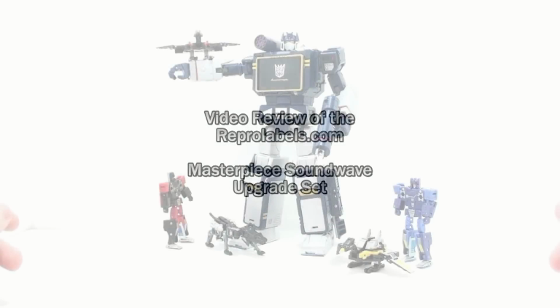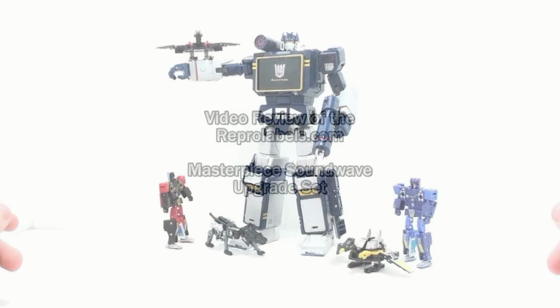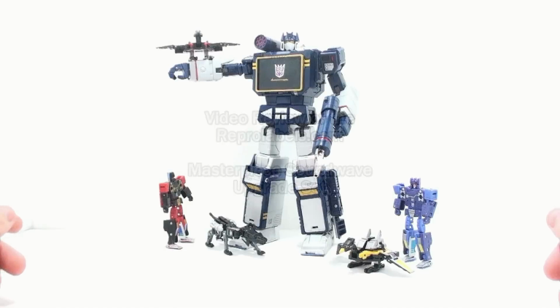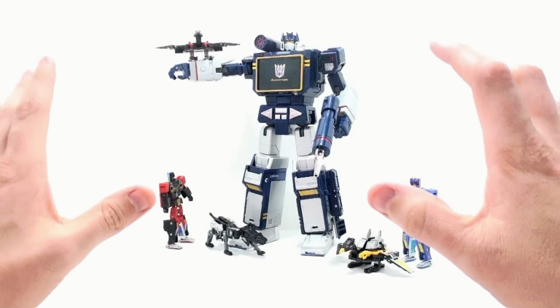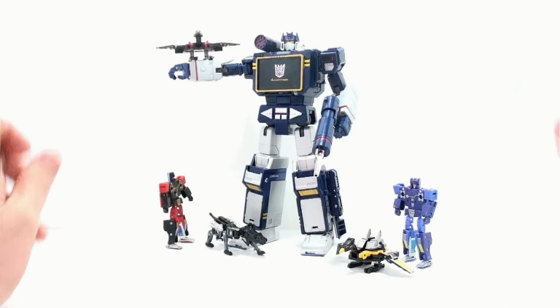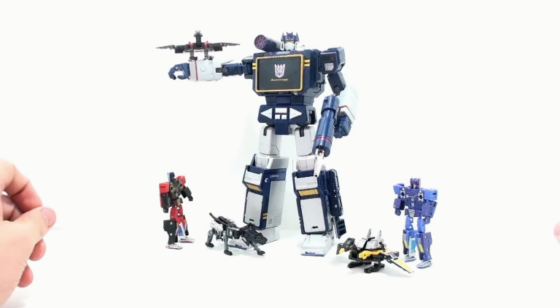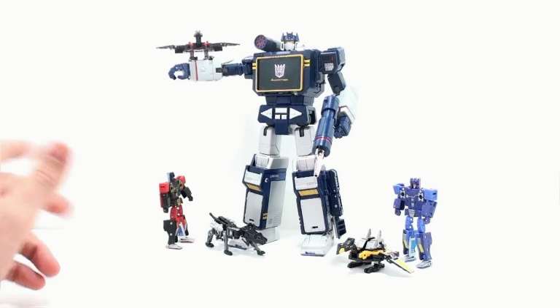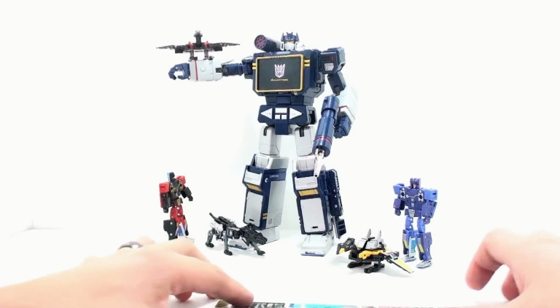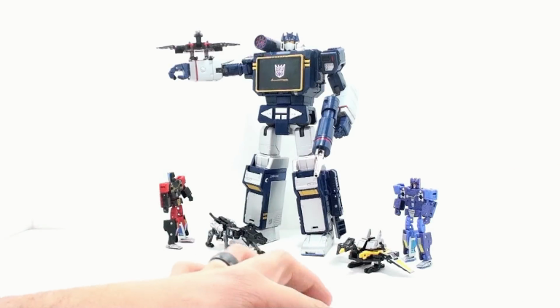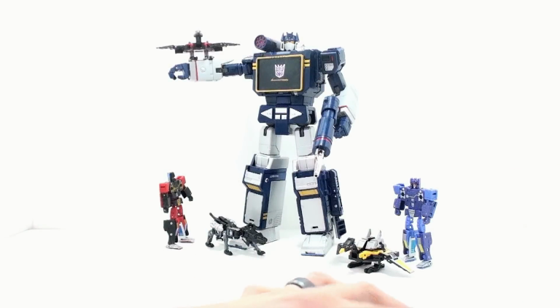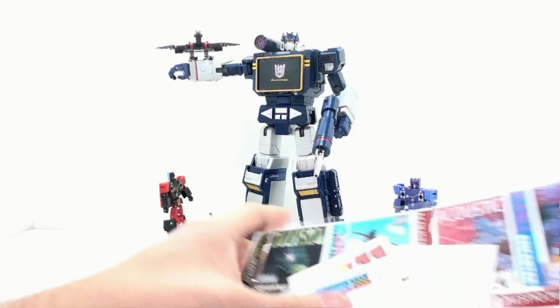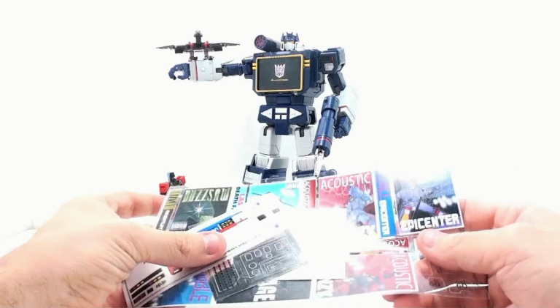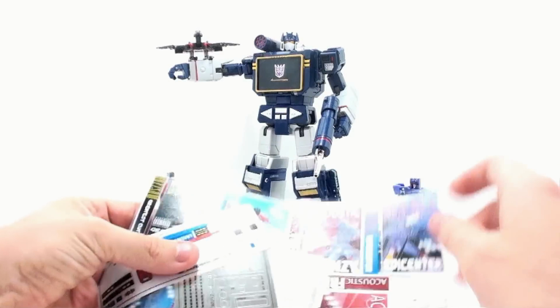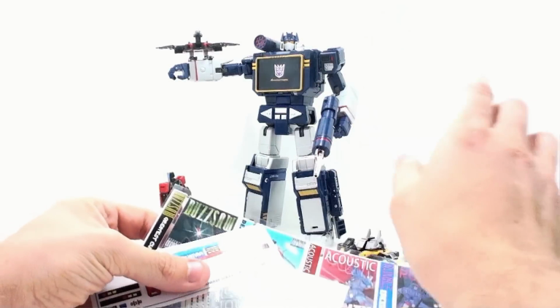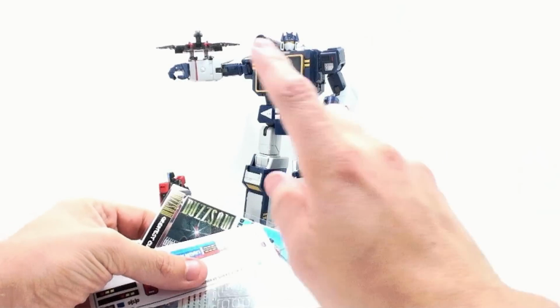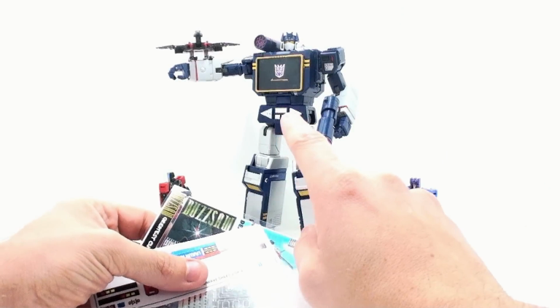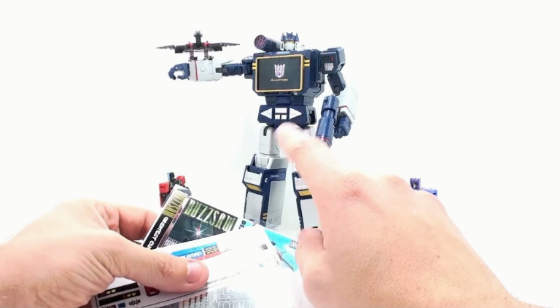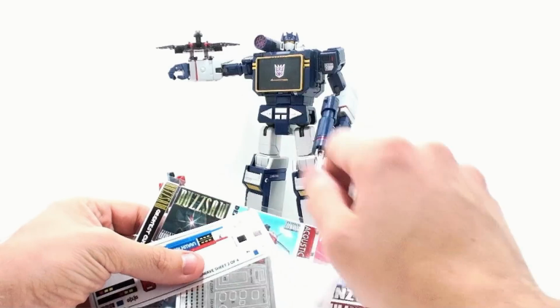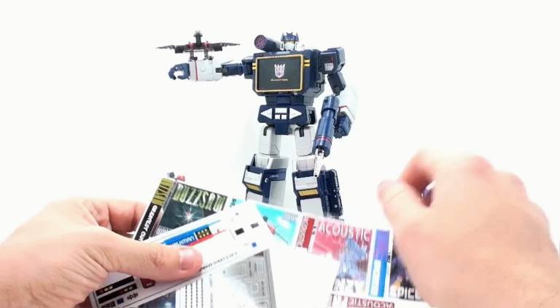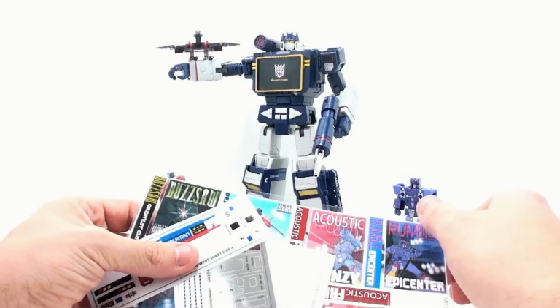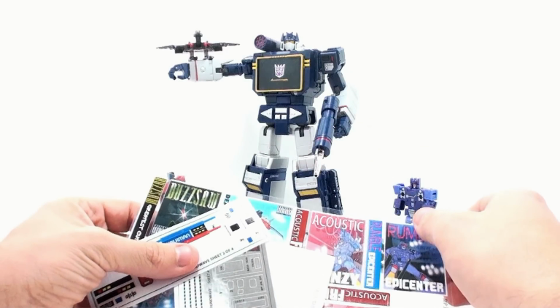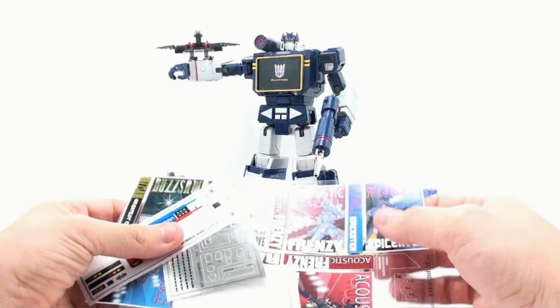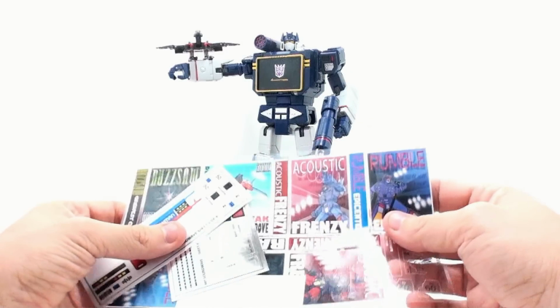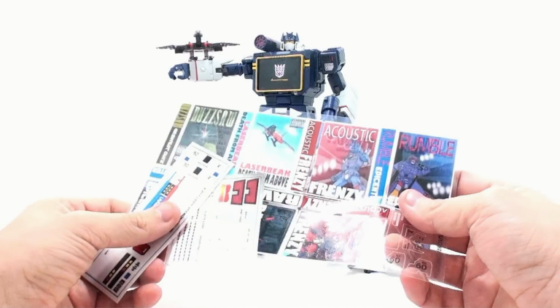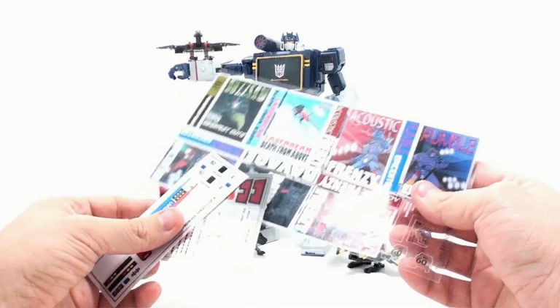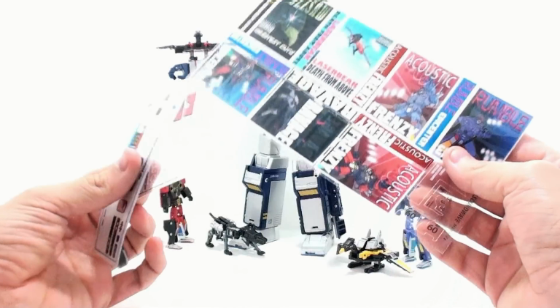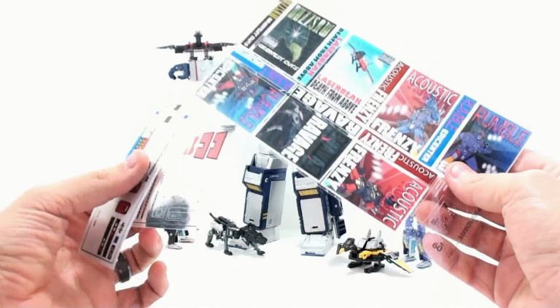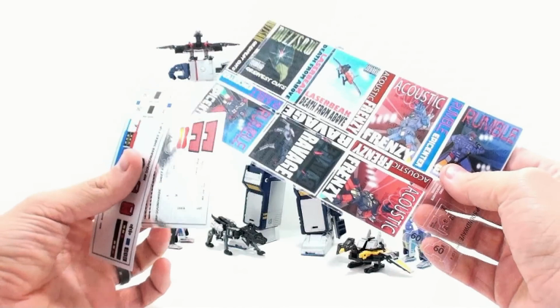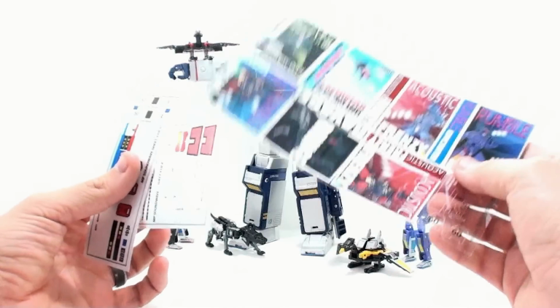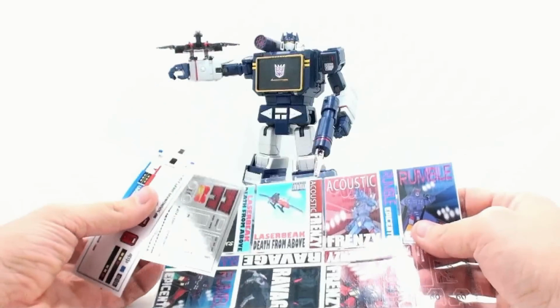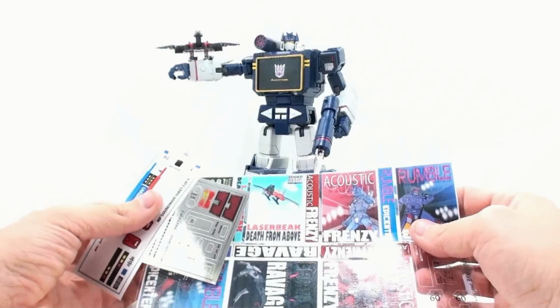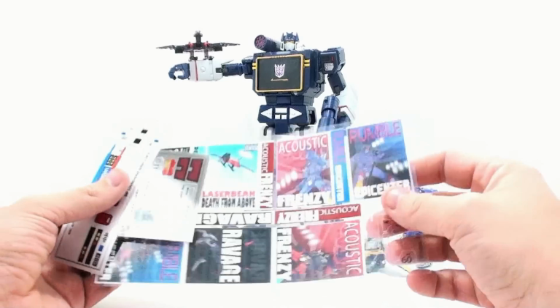This is Bottomist with another video review, and today we're going to be taking a look at something I kind of promised when I did the review of the Hasbro version of Soundwave, and following through with that promise, we'll be taking a look at the repro label set for Masterpiece Soundwave.